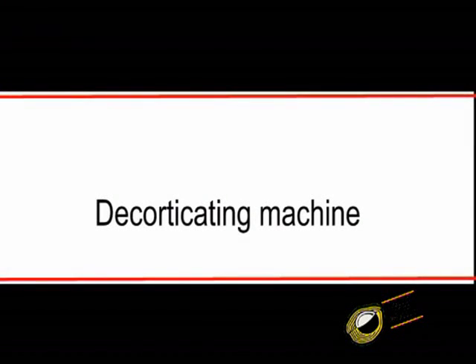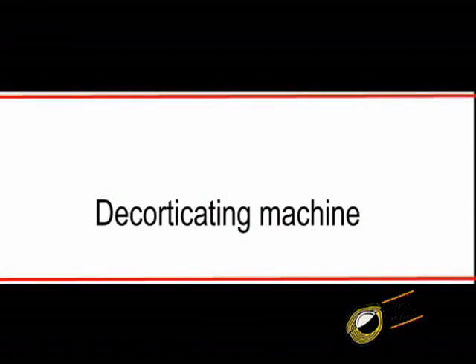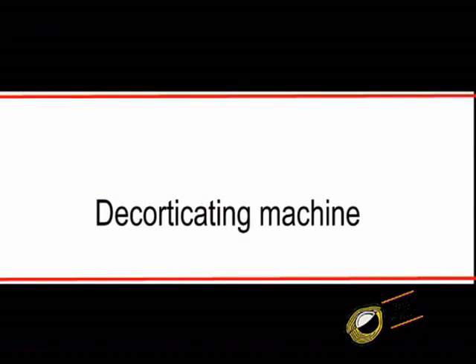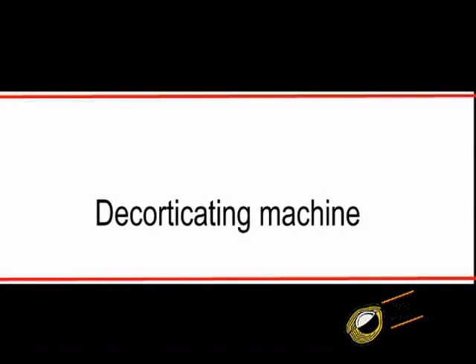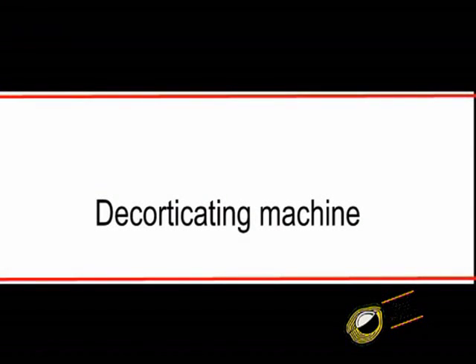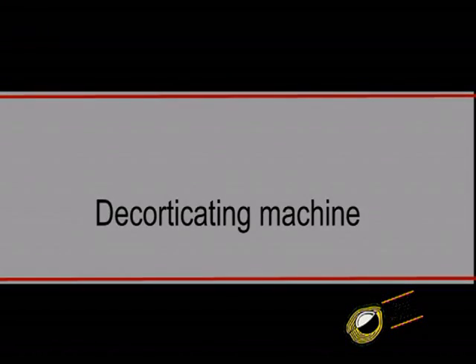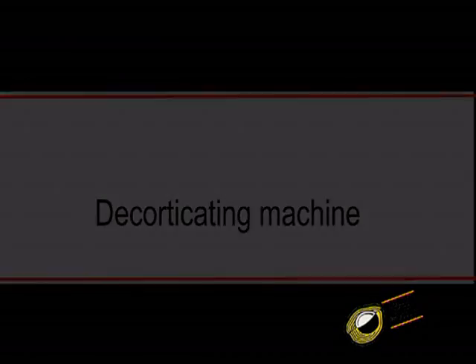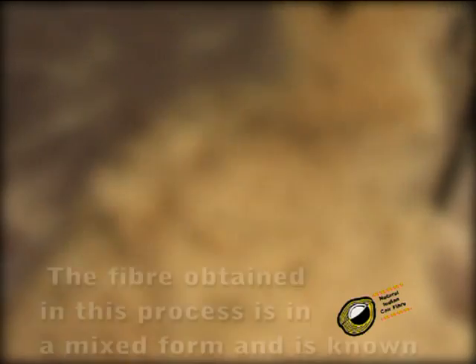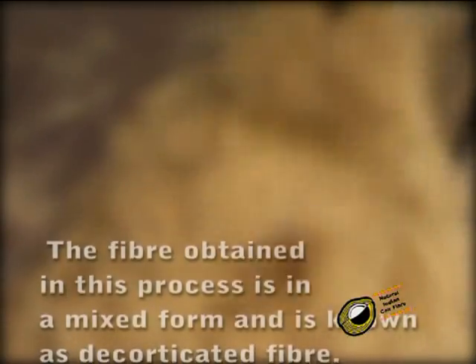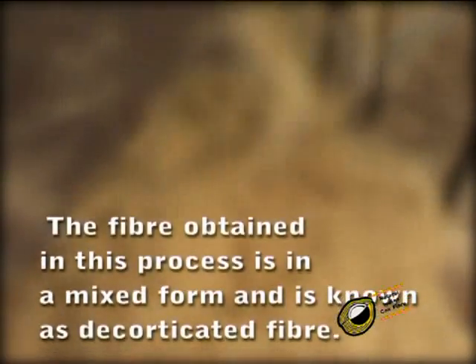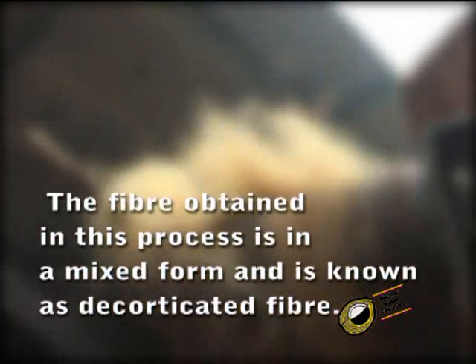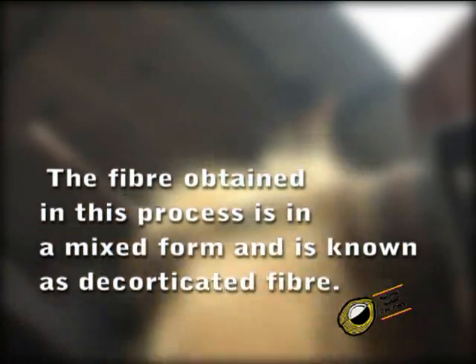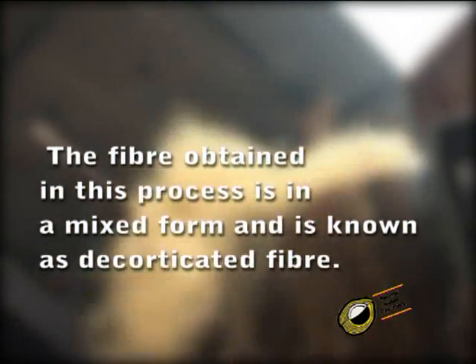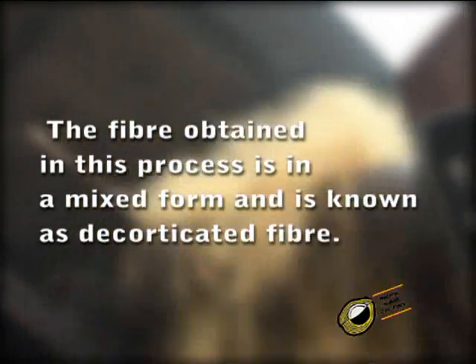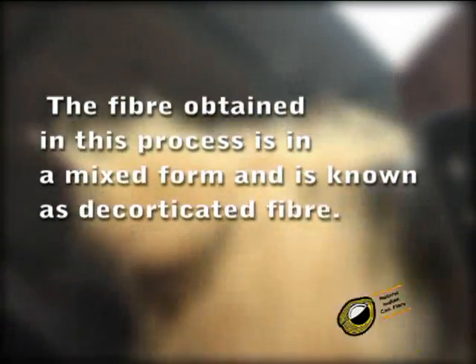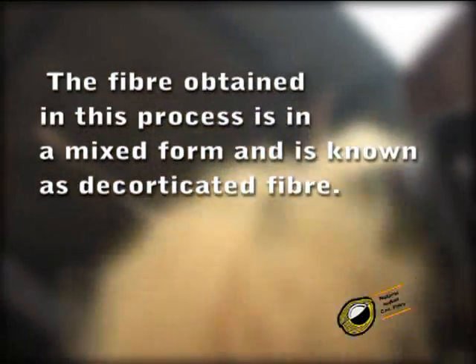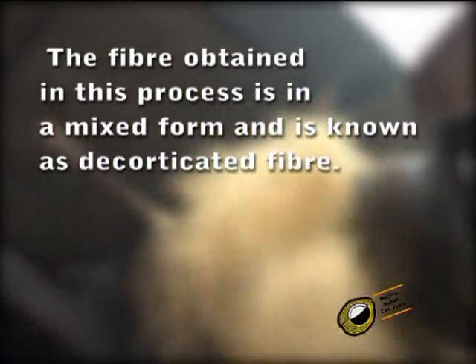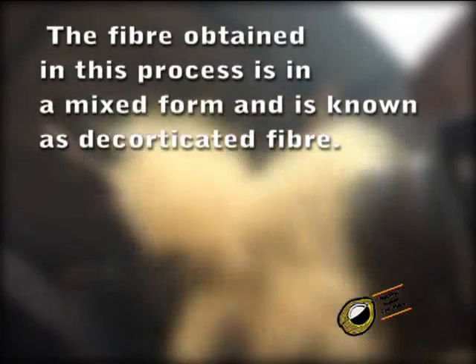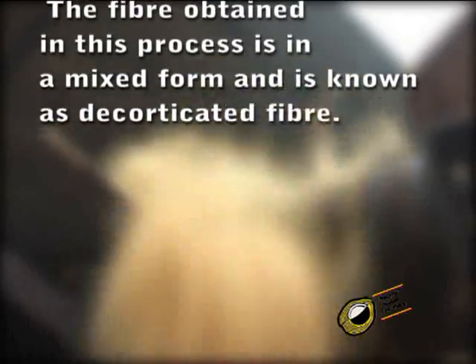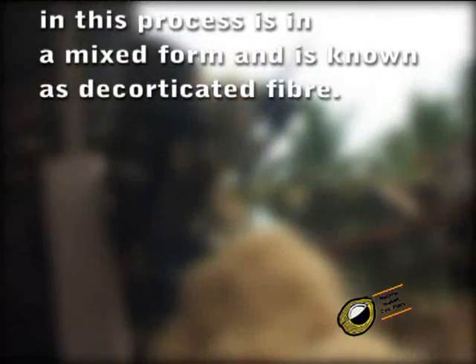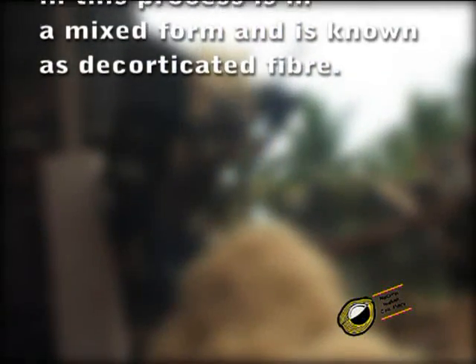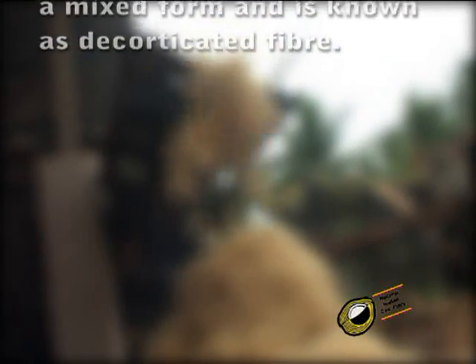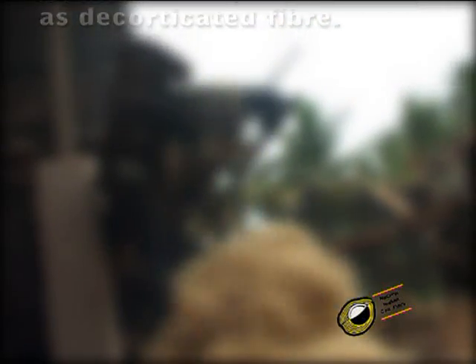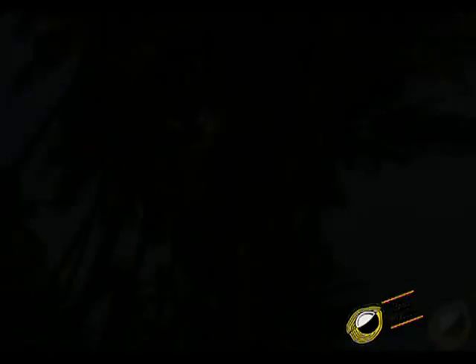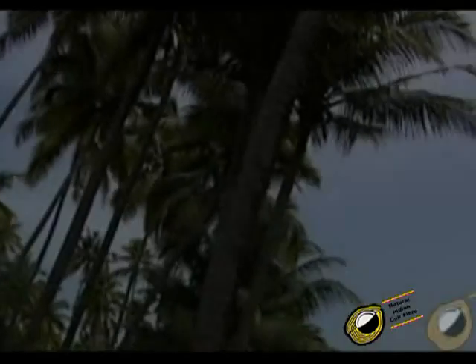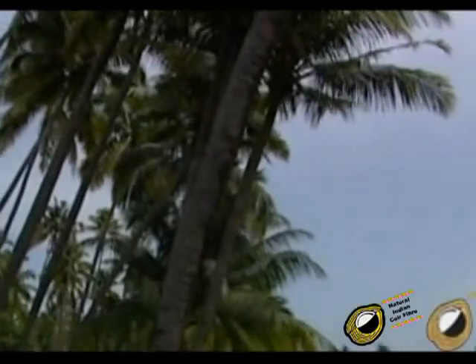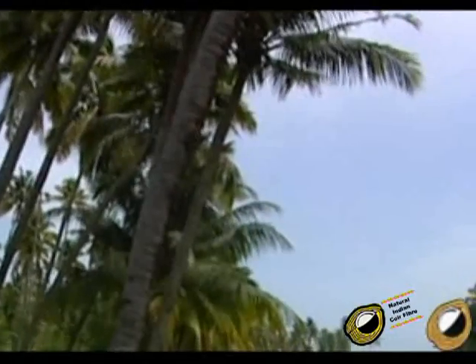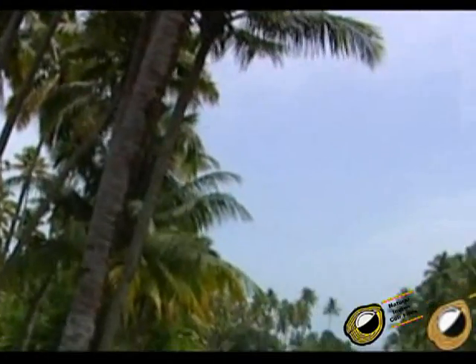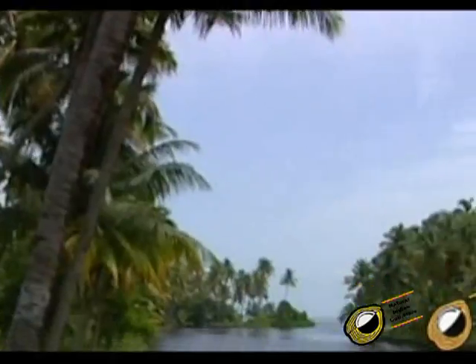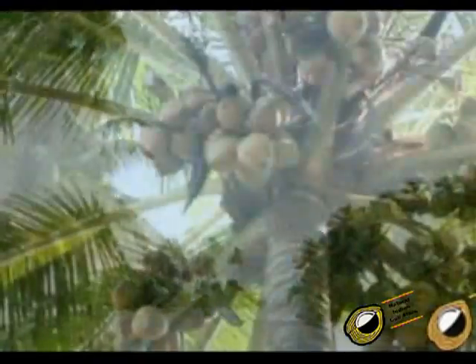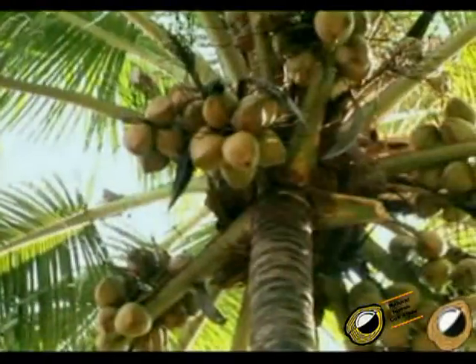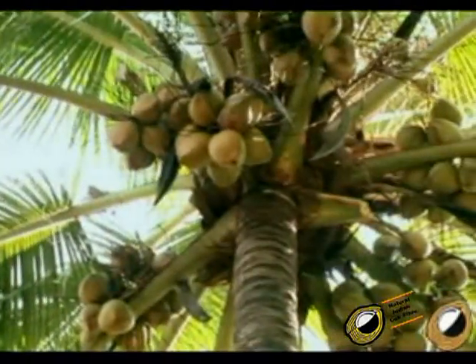The decorticating machine produces fiber in mixed form, known as decorticated fiber. The coconut husk is the raw material for extraction of coir fiber by machines.